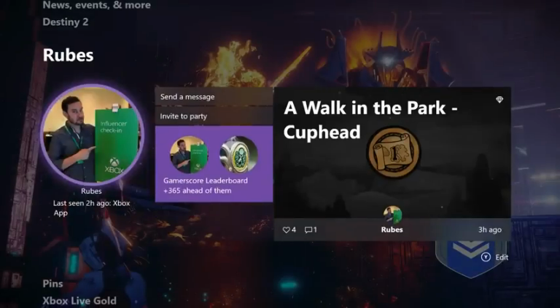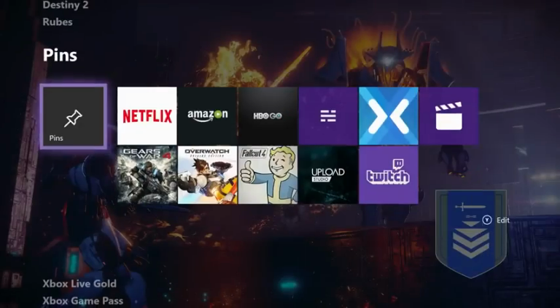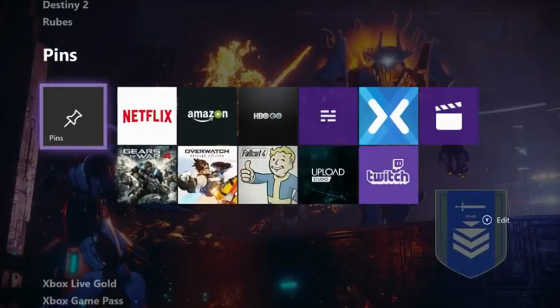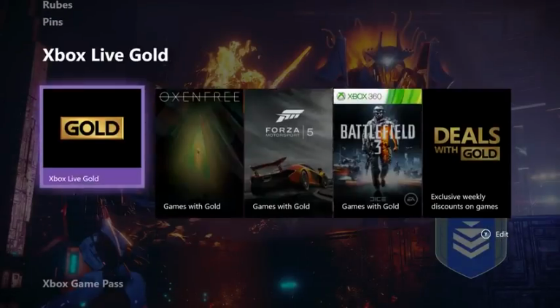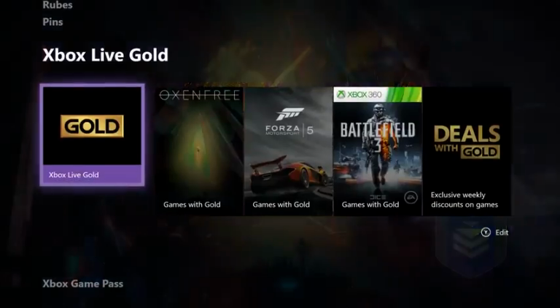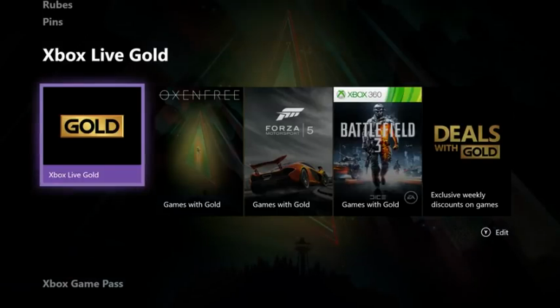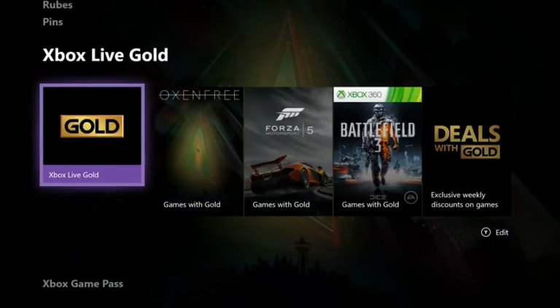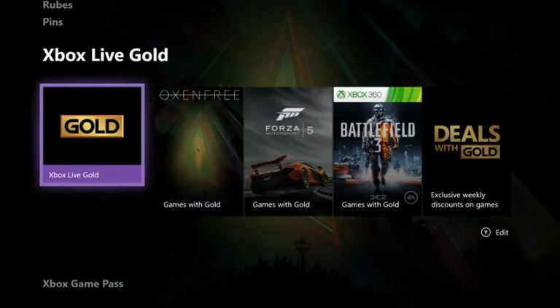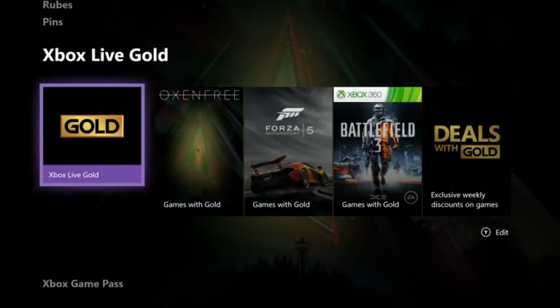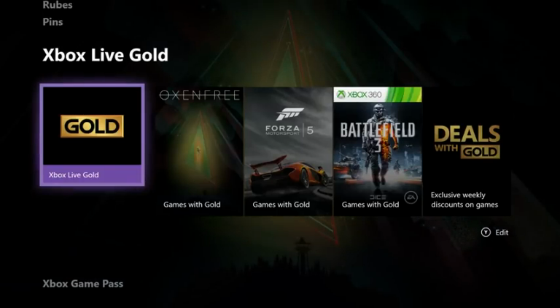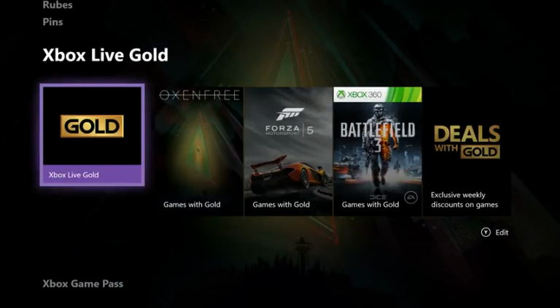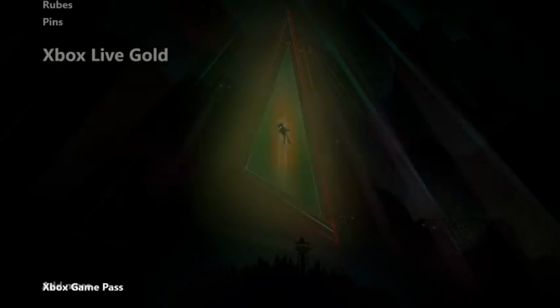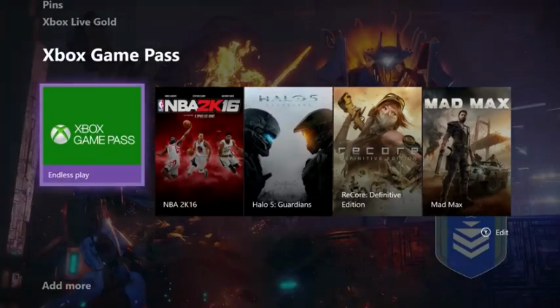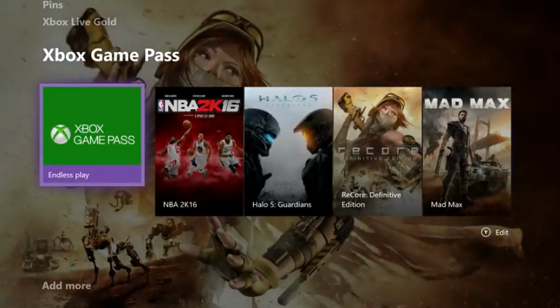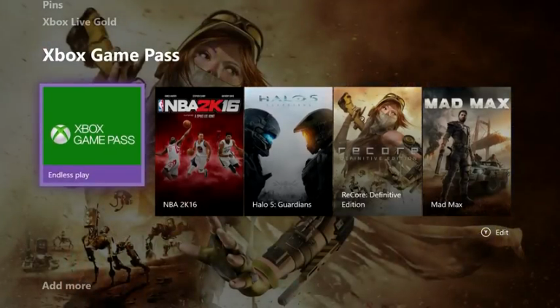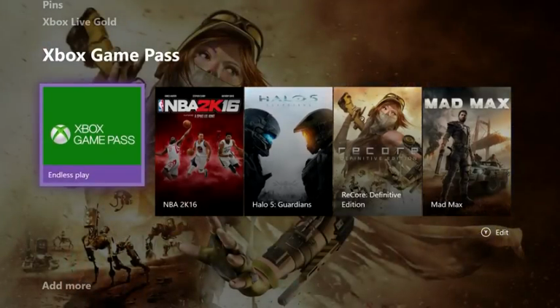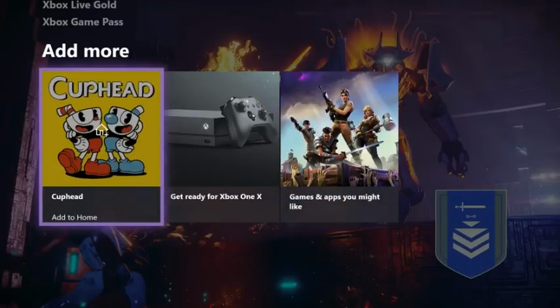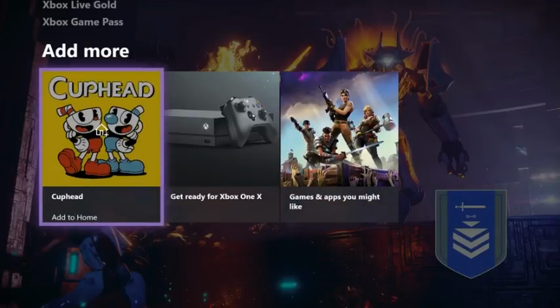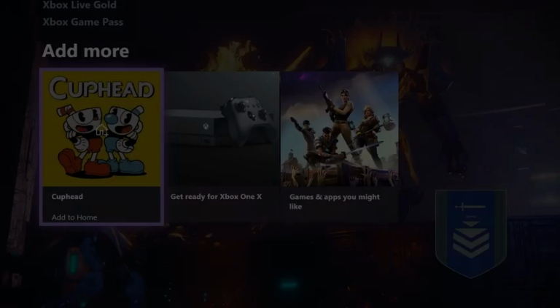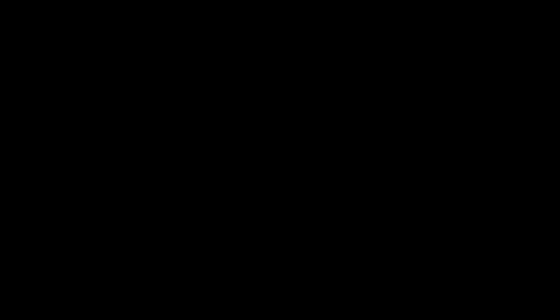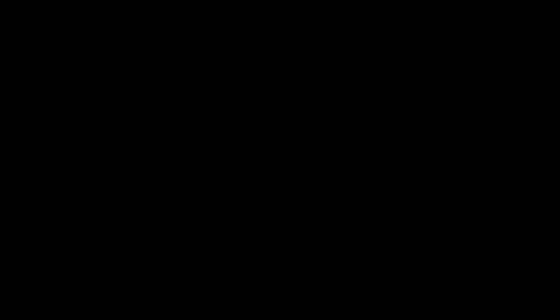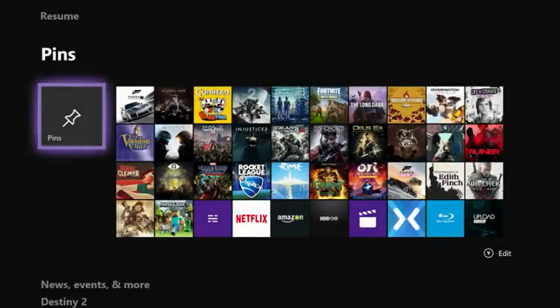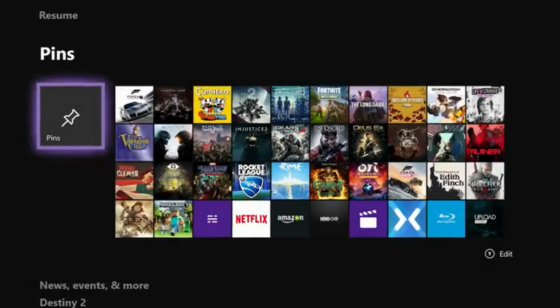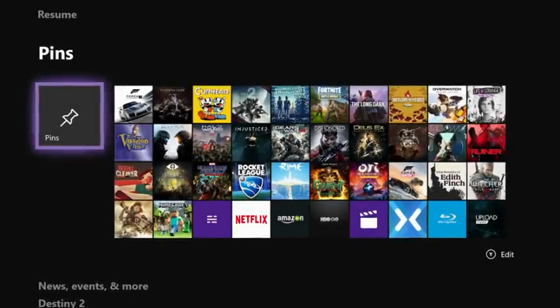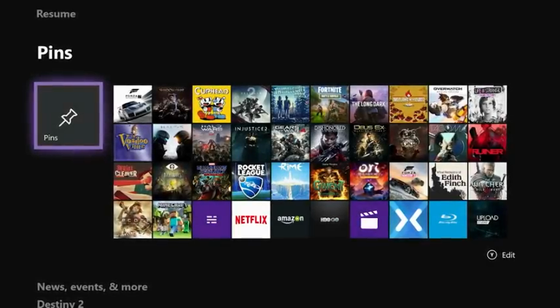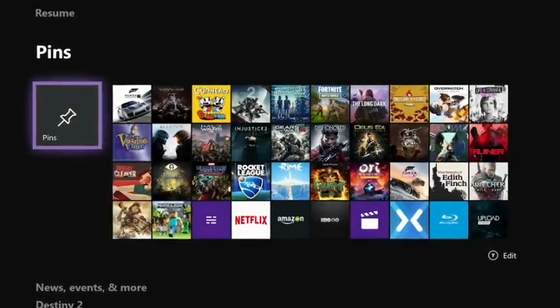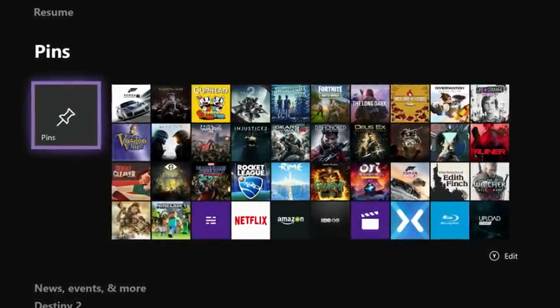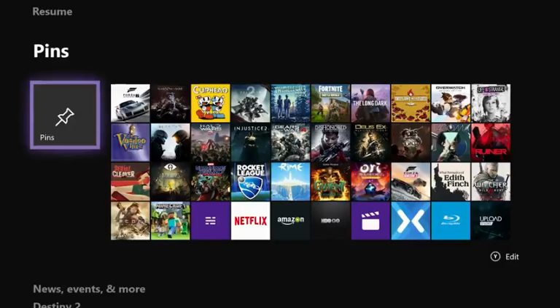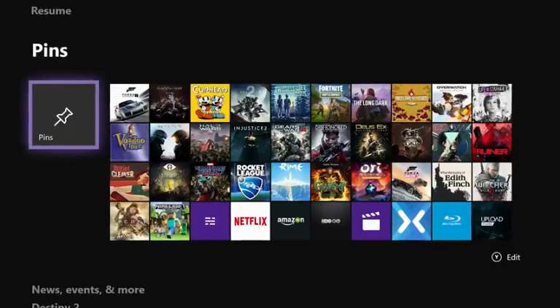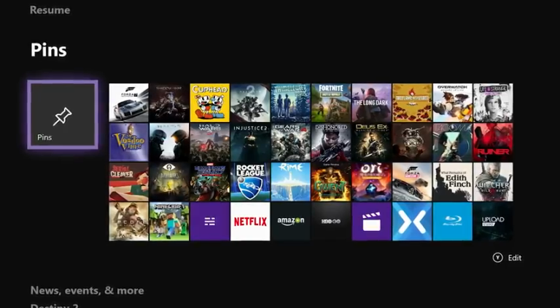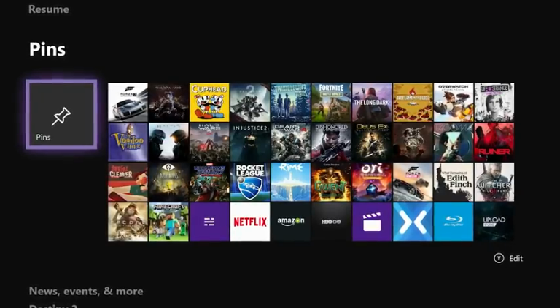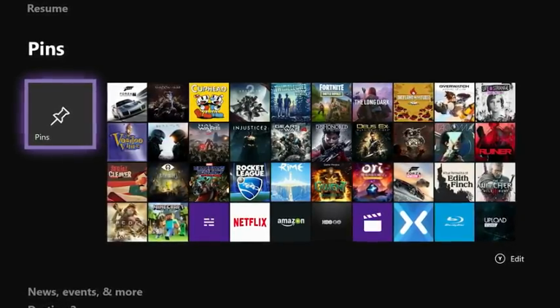any friend, your pins, a shortcut to check out your Xbox Live Gold benefits, the awesome Game Pass library, and more. Oh, and speaking of pins — we heard your feedback. You can now have up to 40 pins.